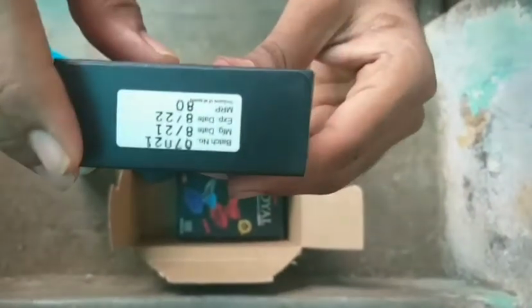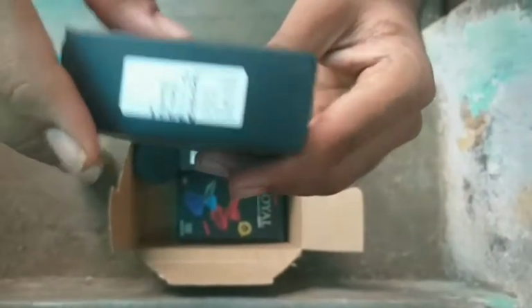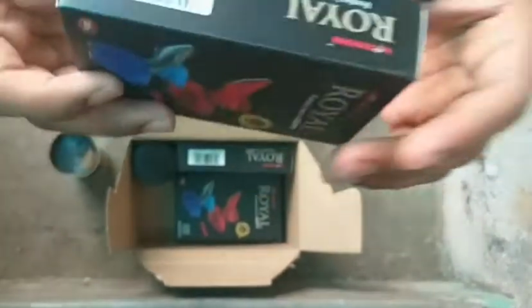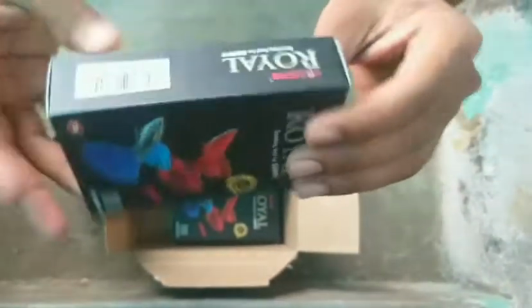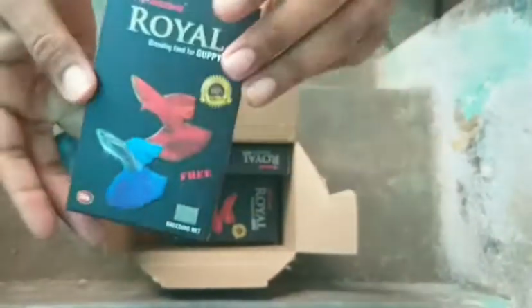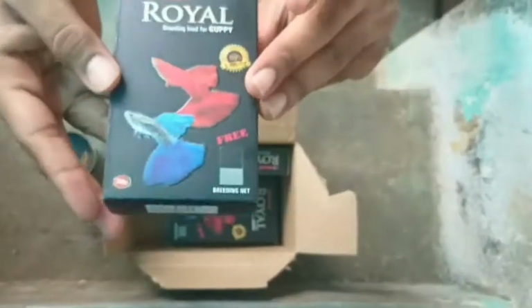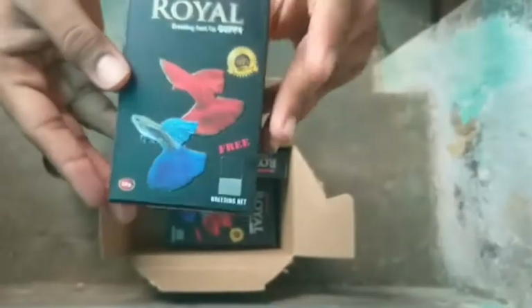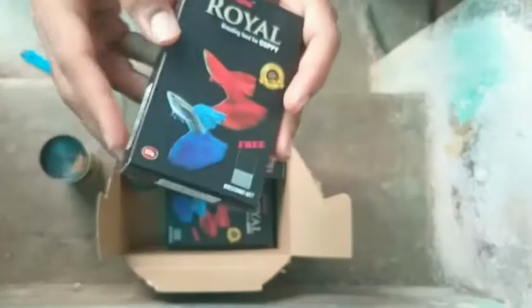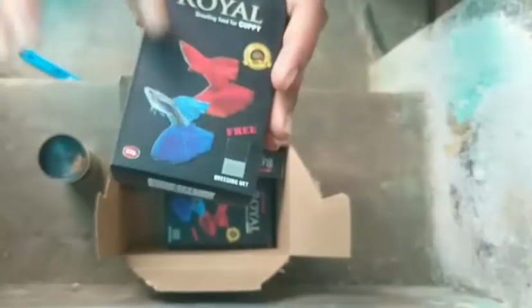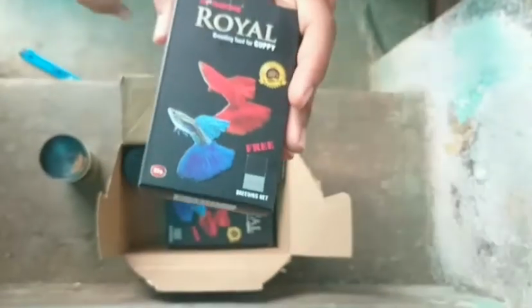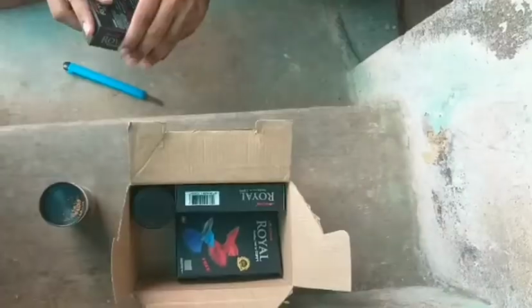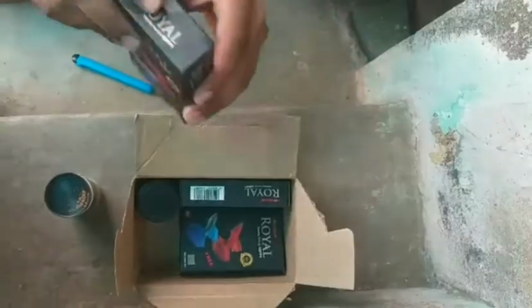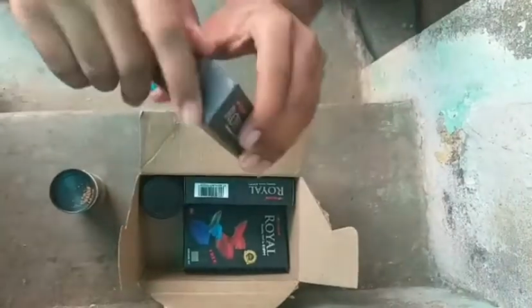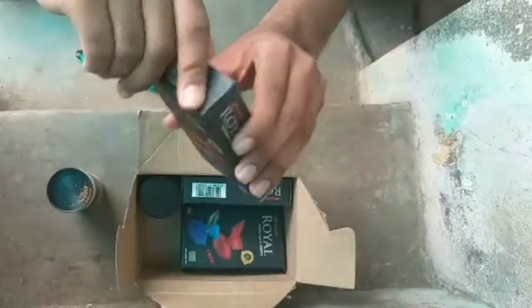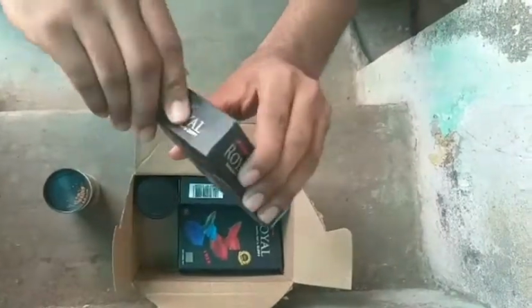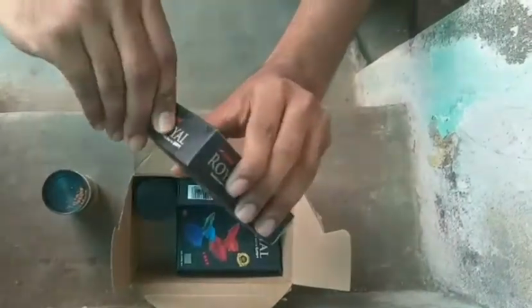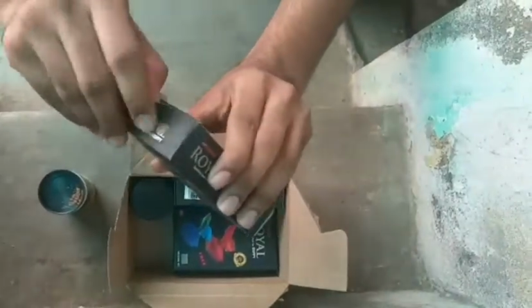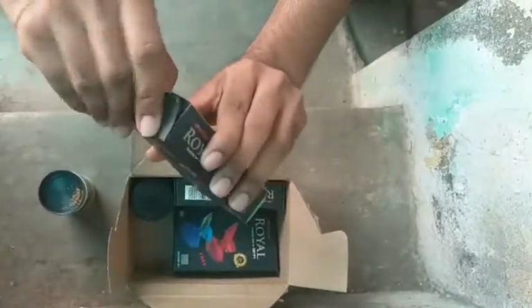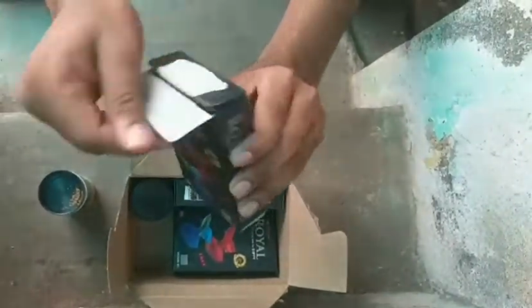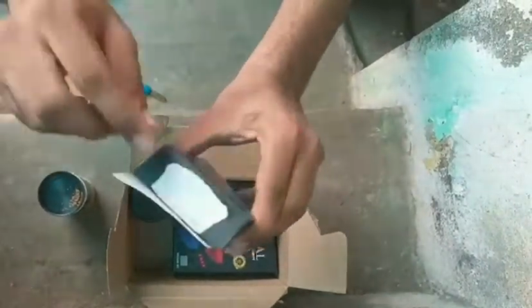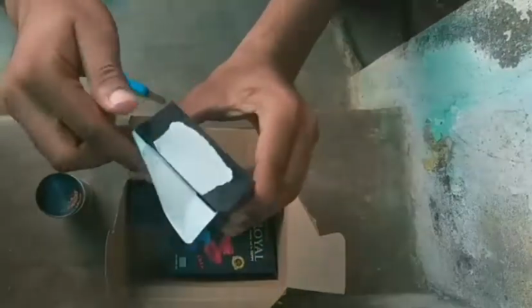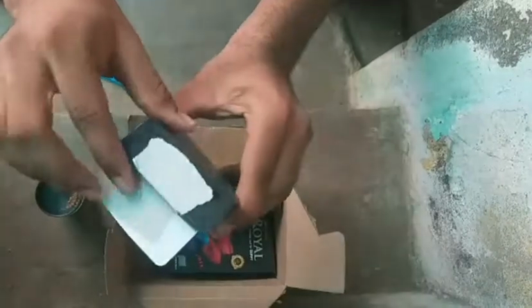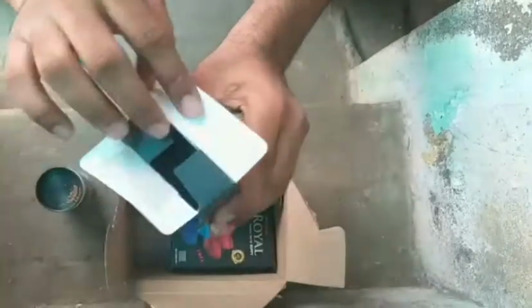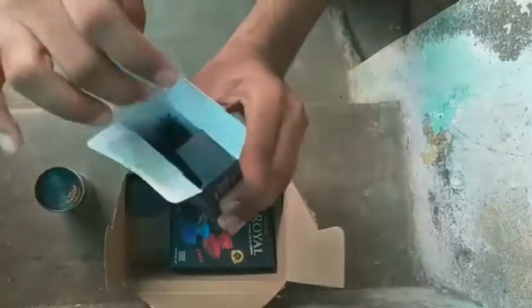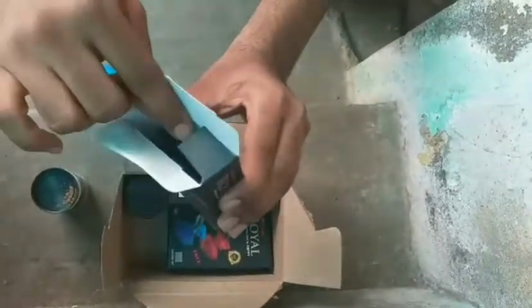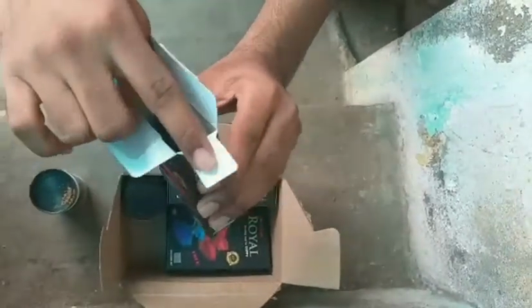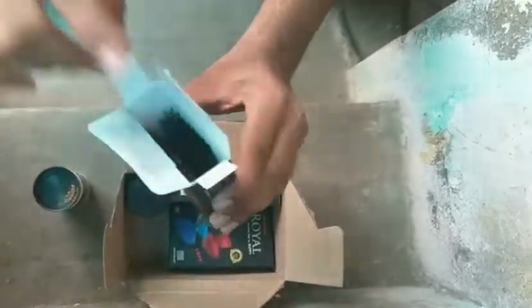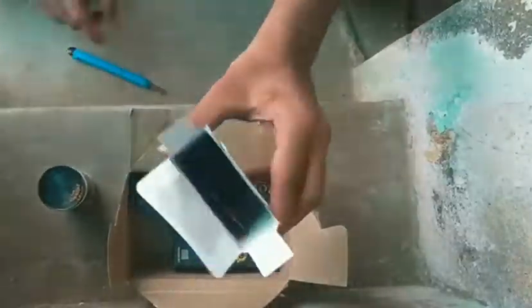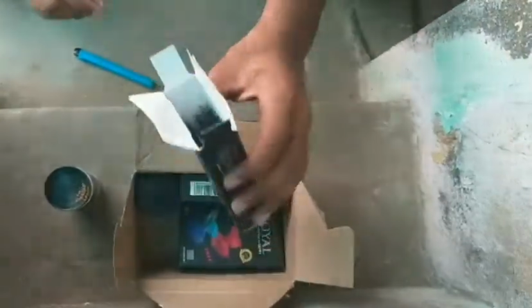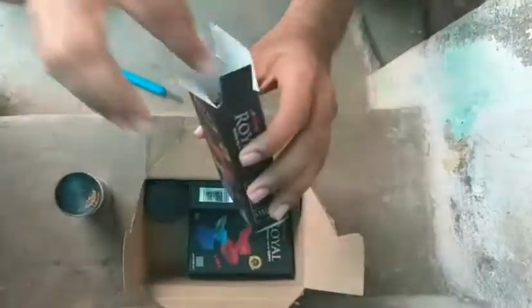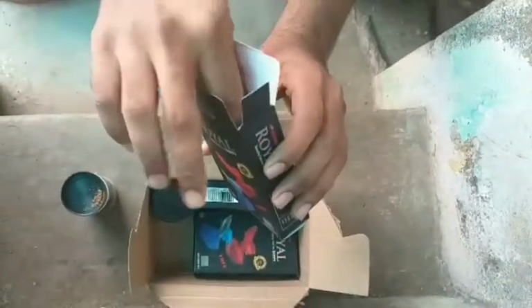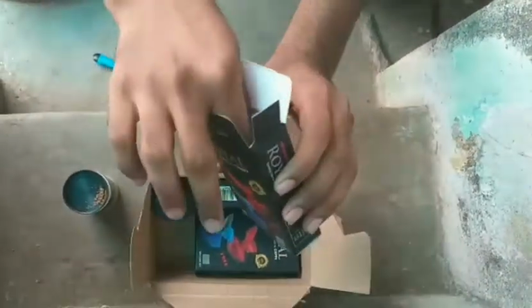Let's unbox it. If you look at this, there is a package for 22 grams. There is a box inside the box, and if you look at this, there is a net.